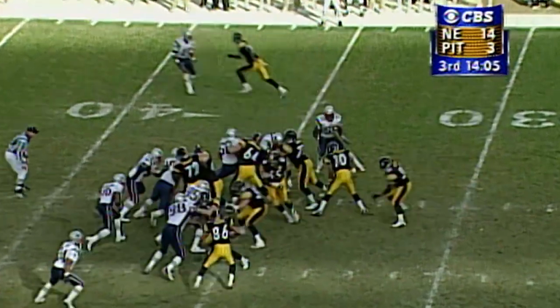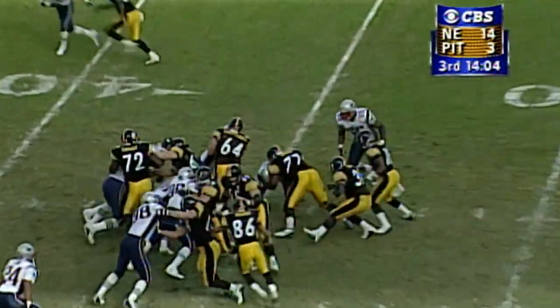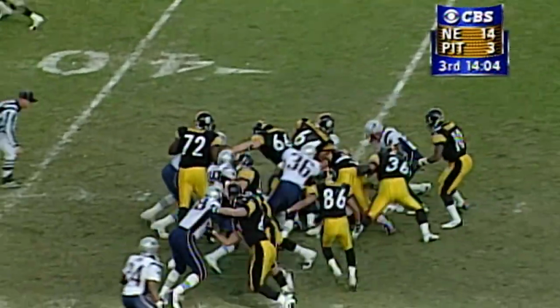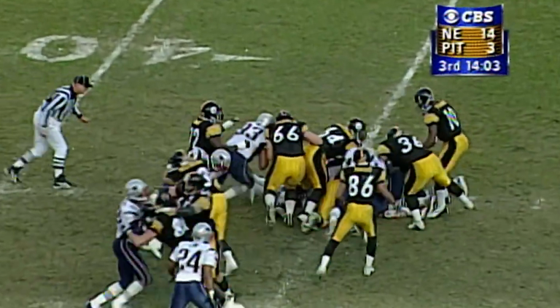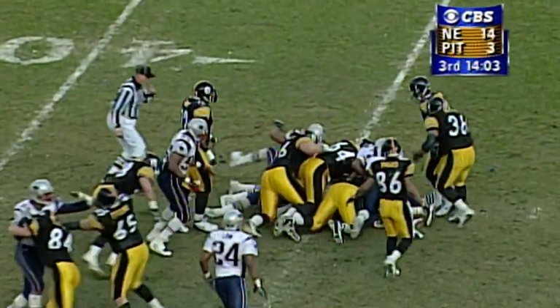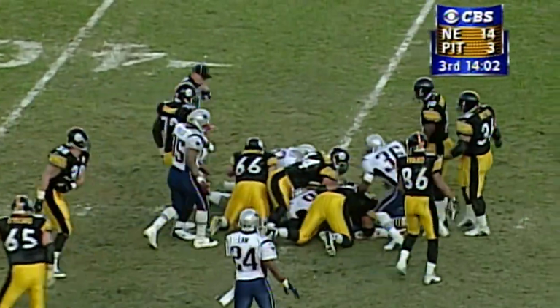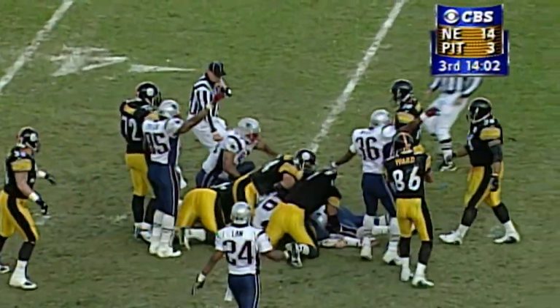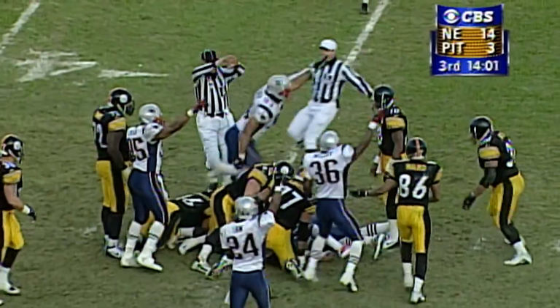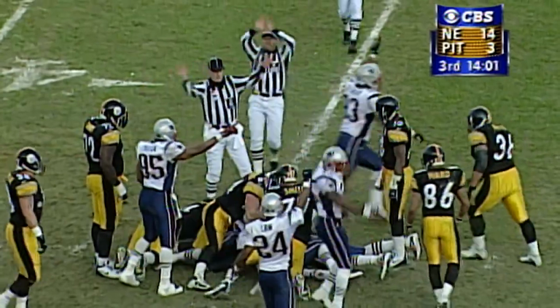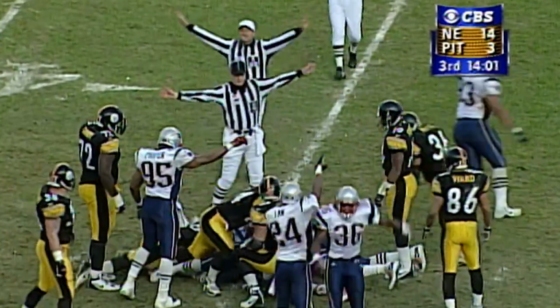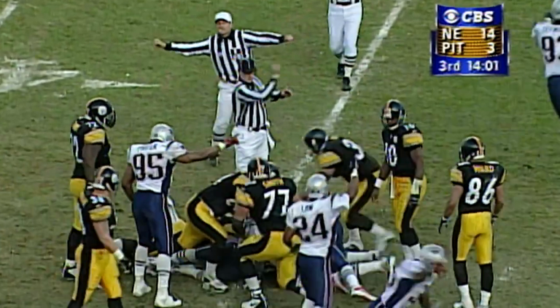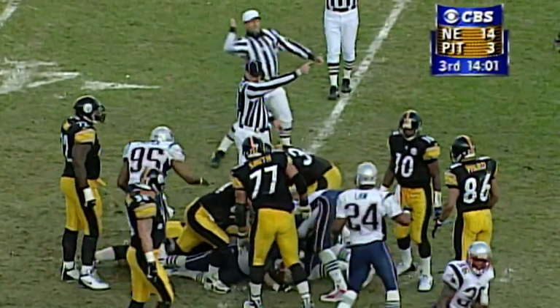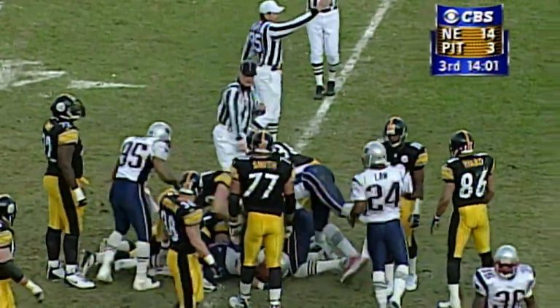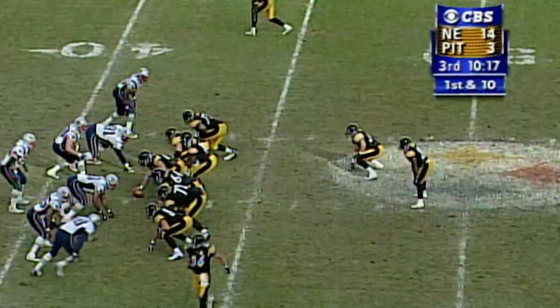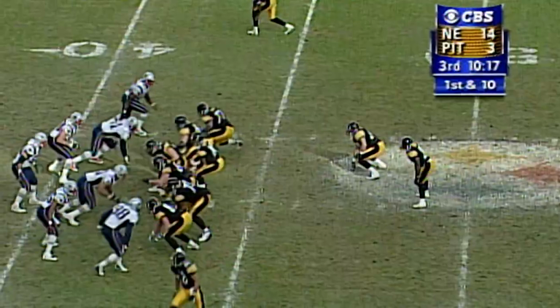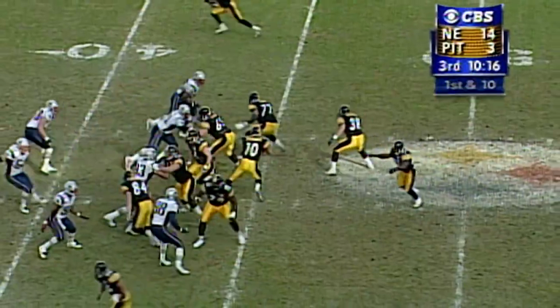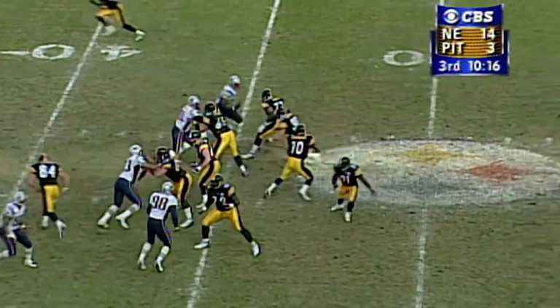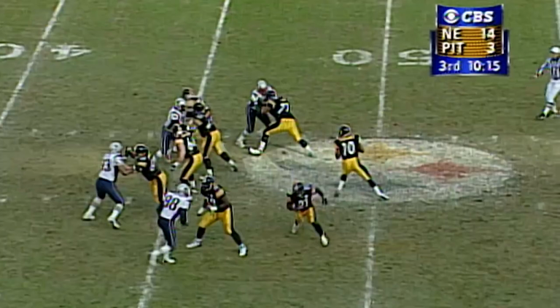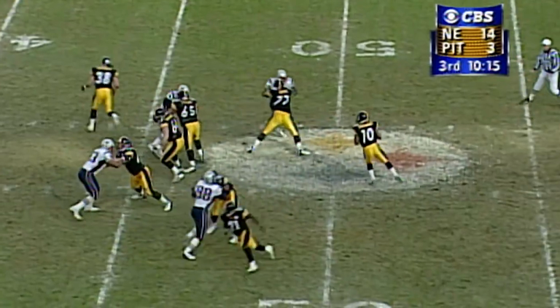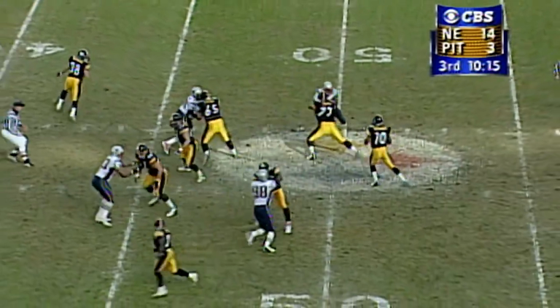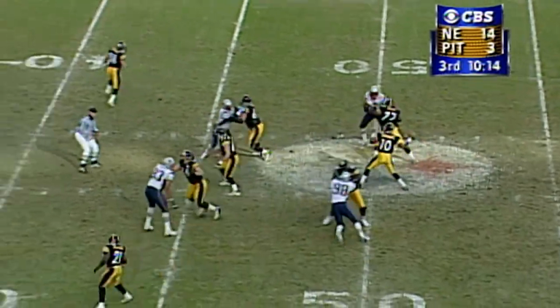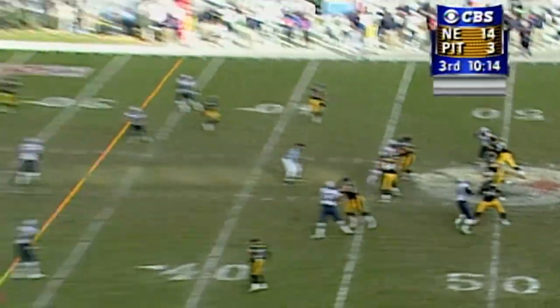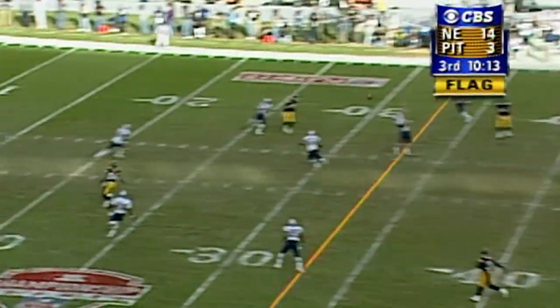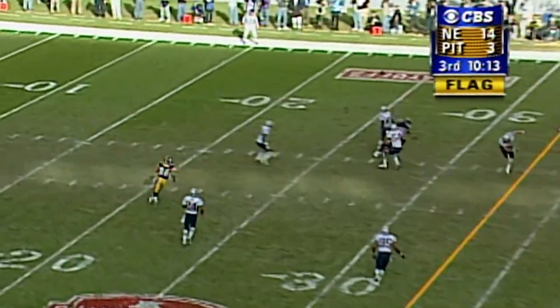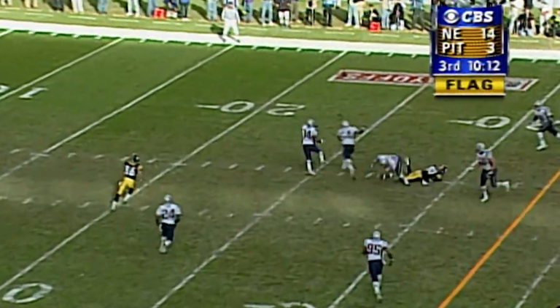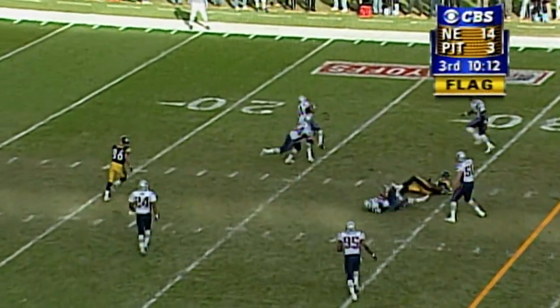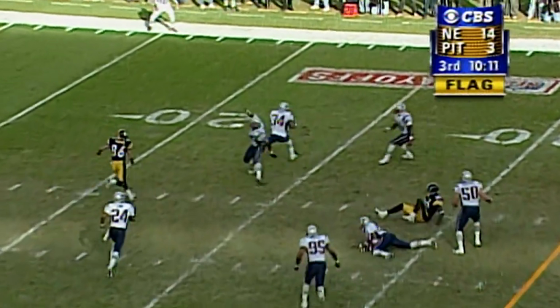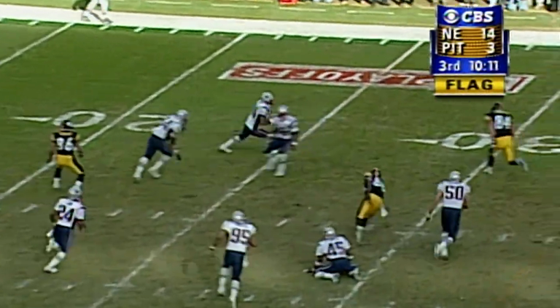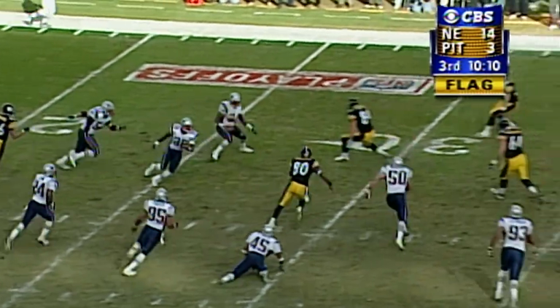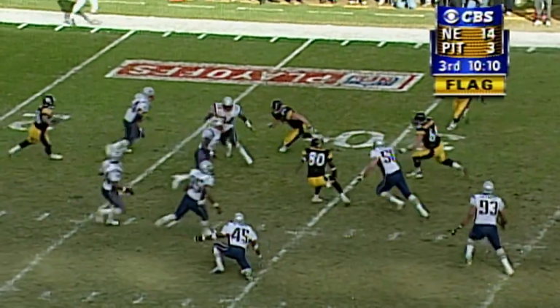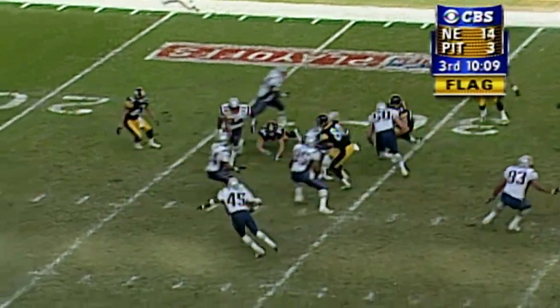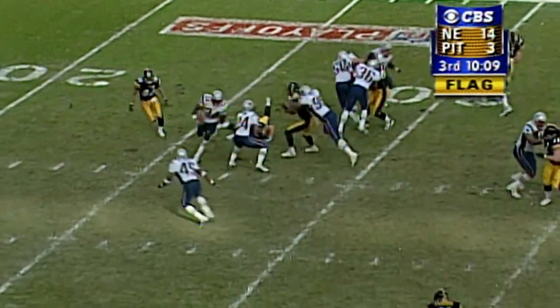Lost the football — it's on the ground at the 35, and this time the Patriots say they have it, and they do. From the 42, penalty markers fly. Stewart over the middle — tipped — intercepted! Bucky Jones has the football.